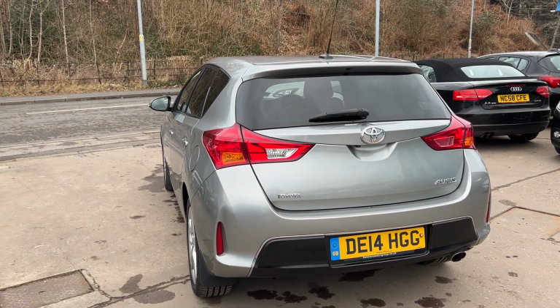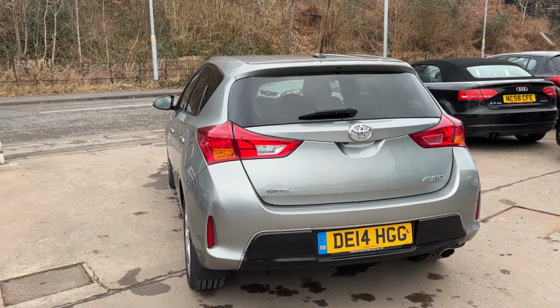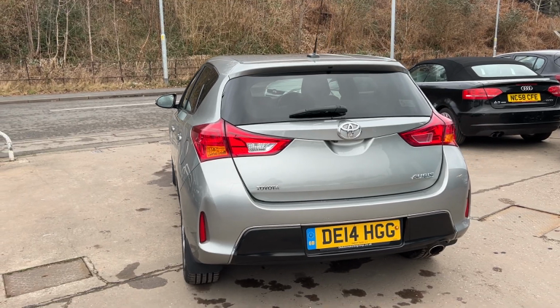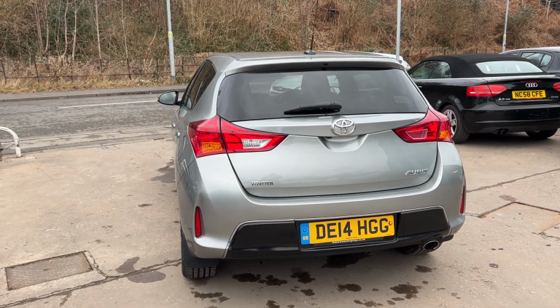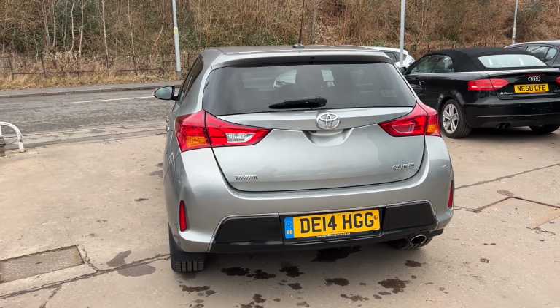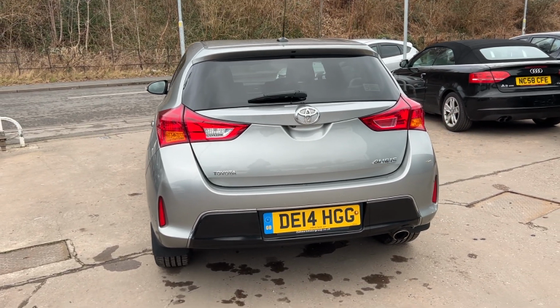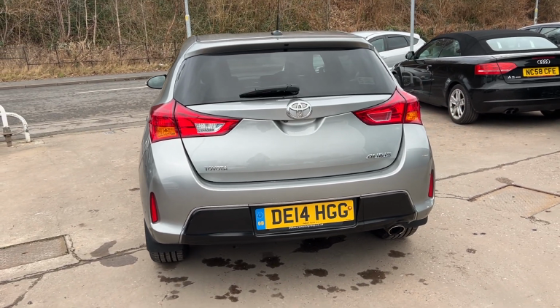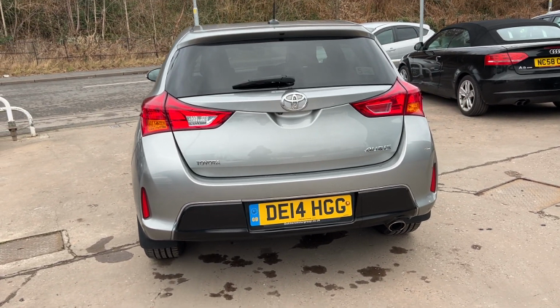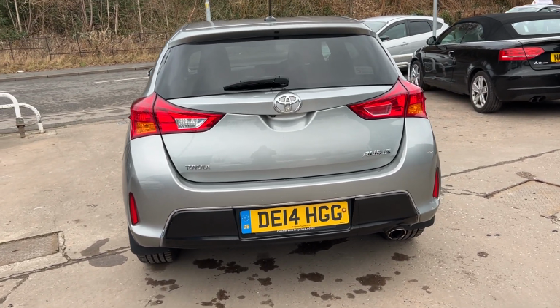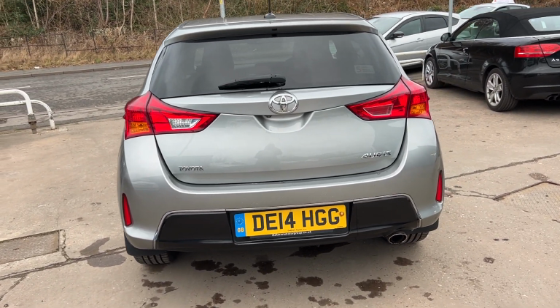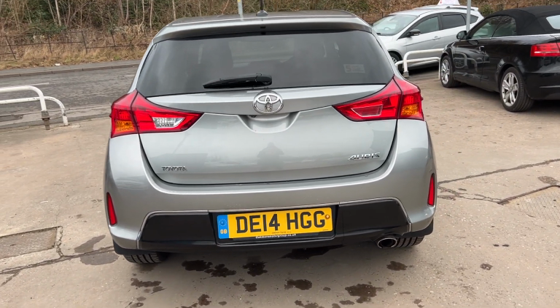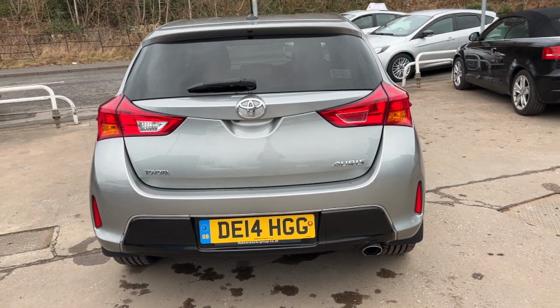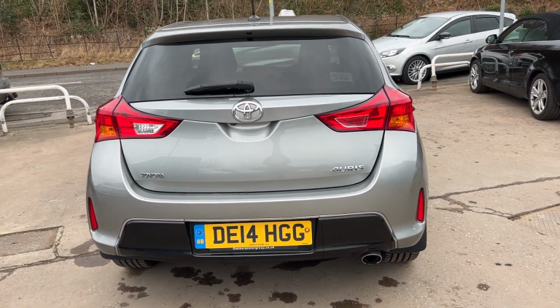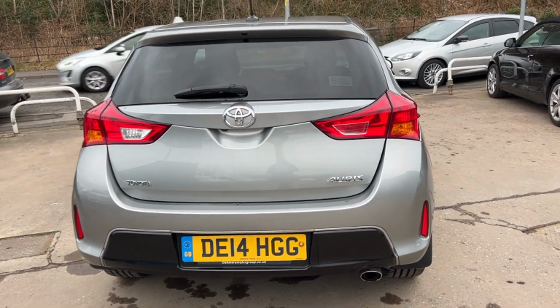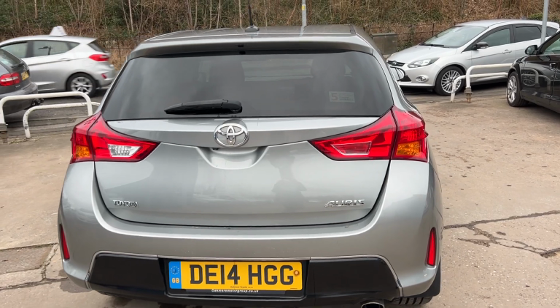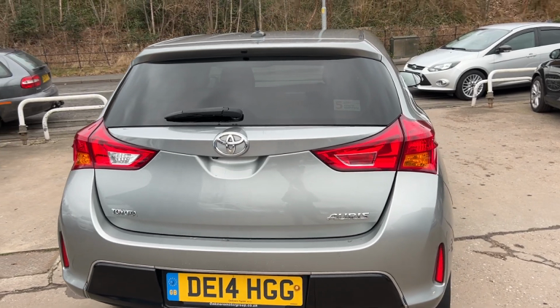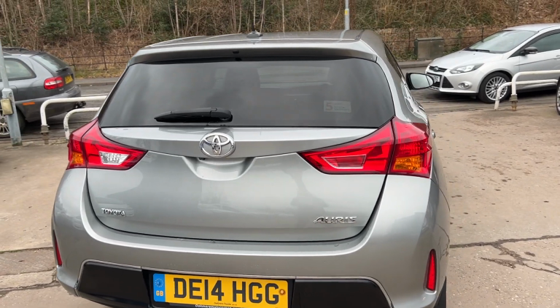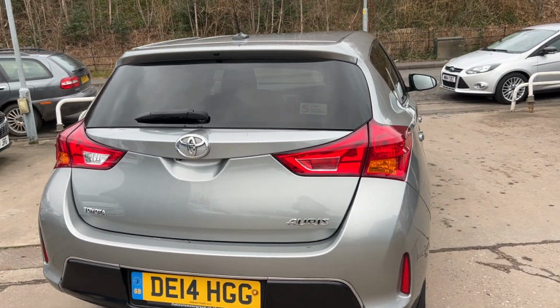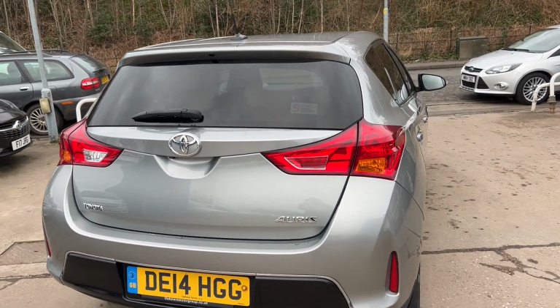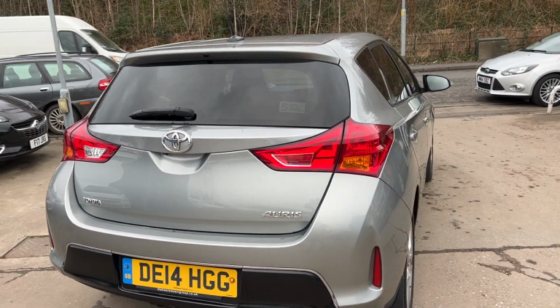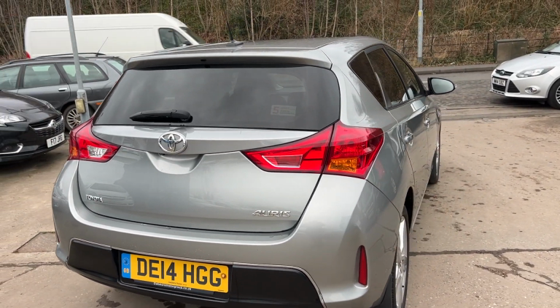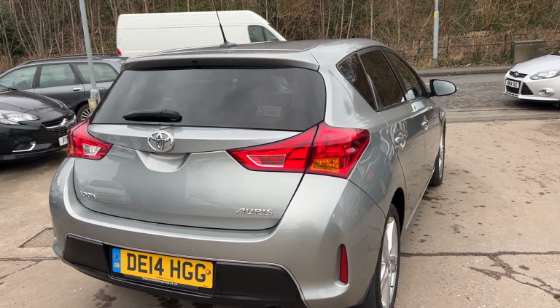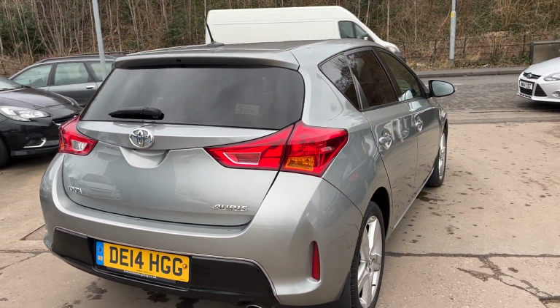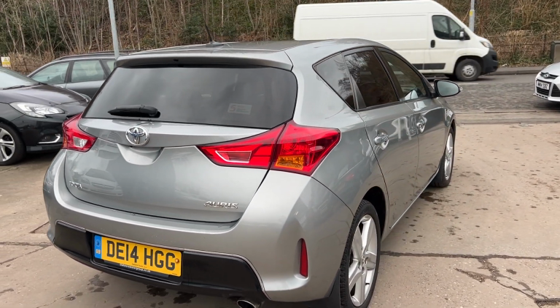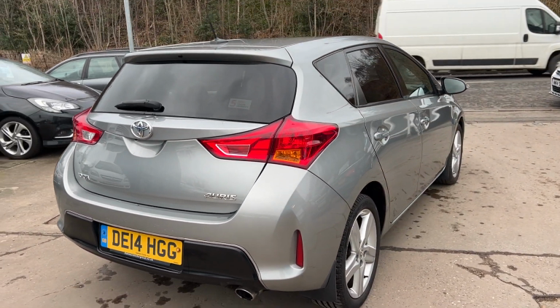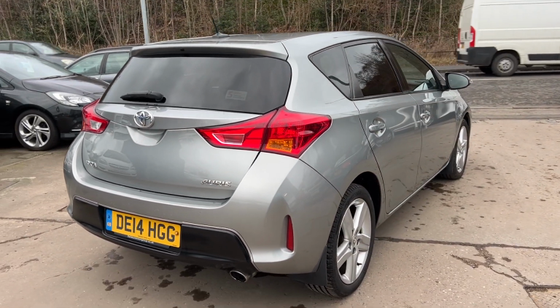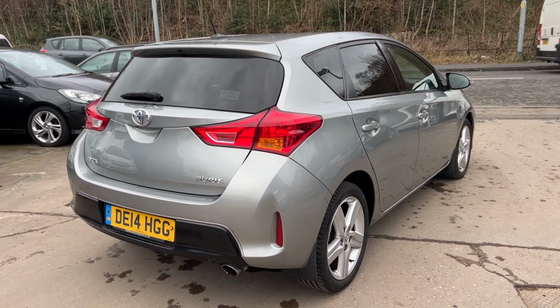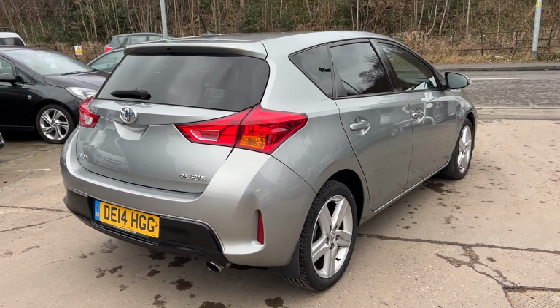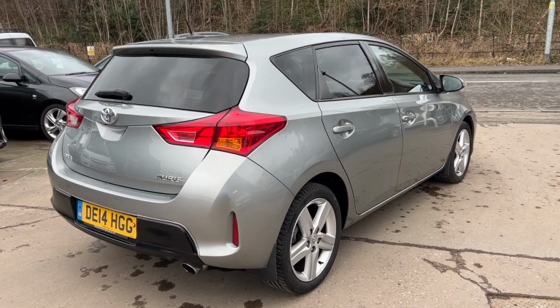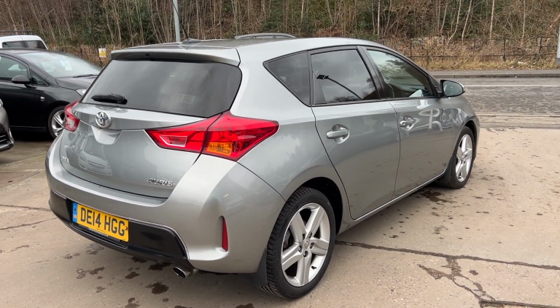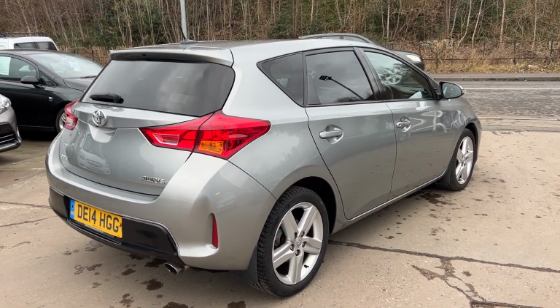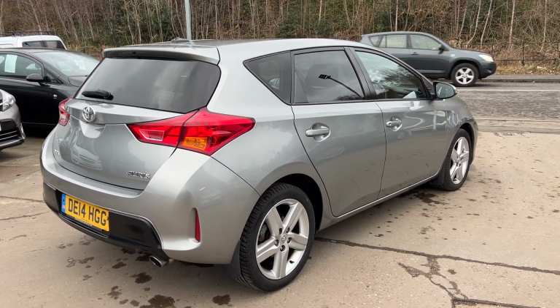It has a touchscreen DAB radio, CD player, auxiliary port, USB, Bluetooth, remote central locking with two remote keys, multi-function steering wheel, and full service history.